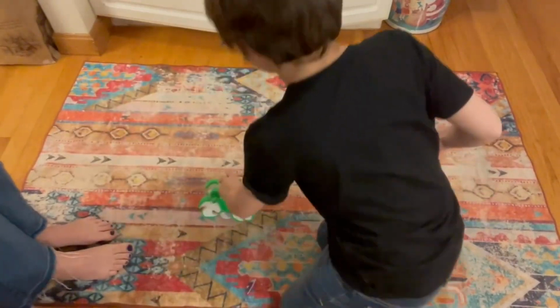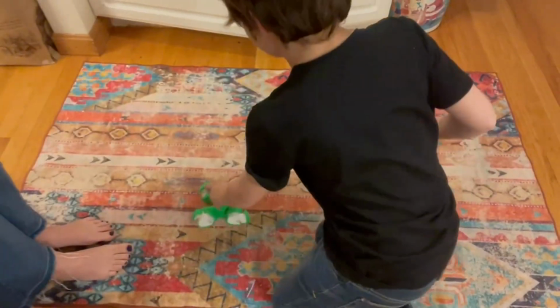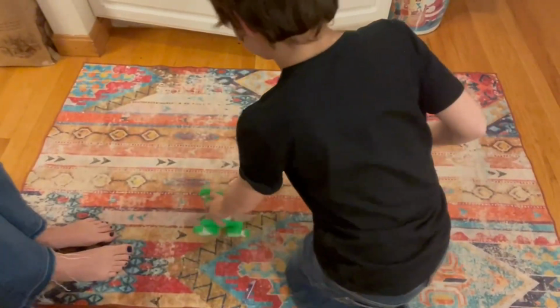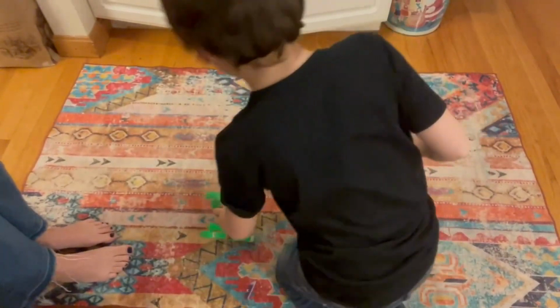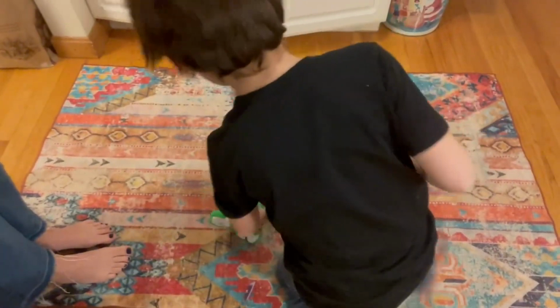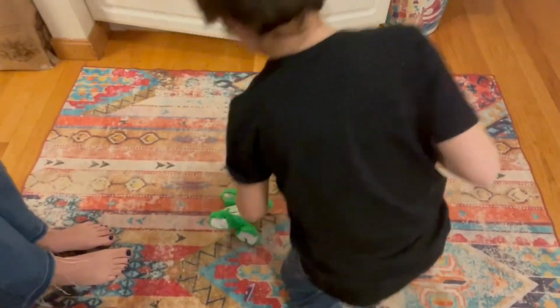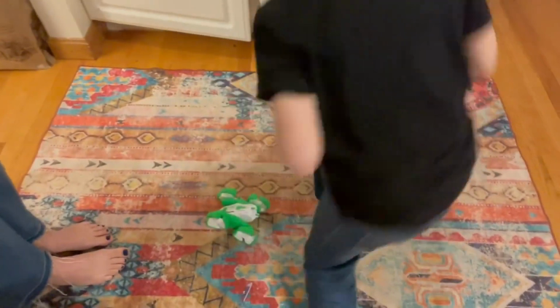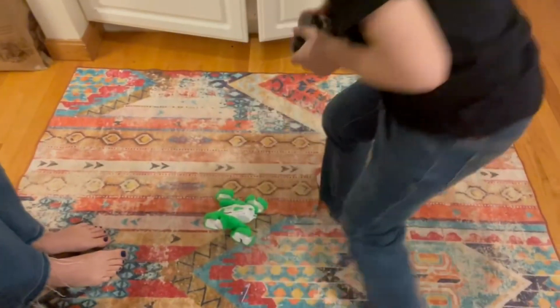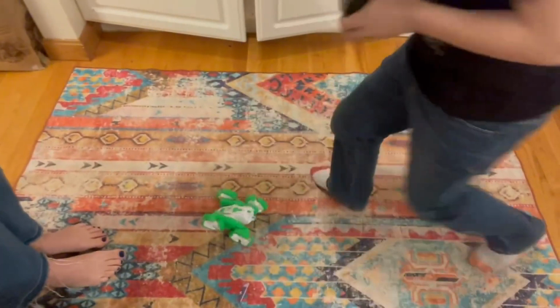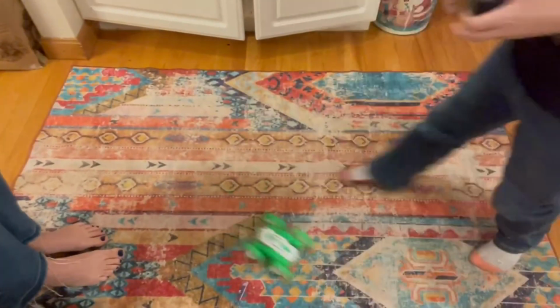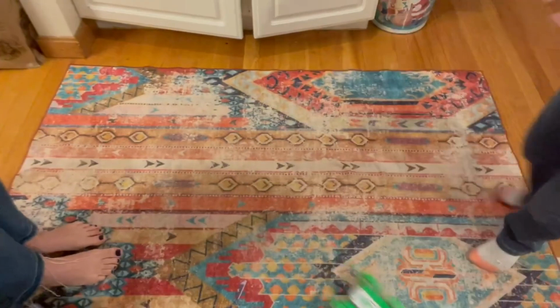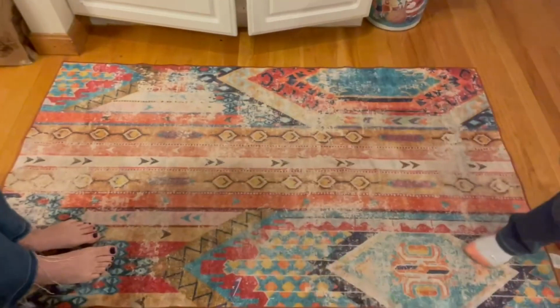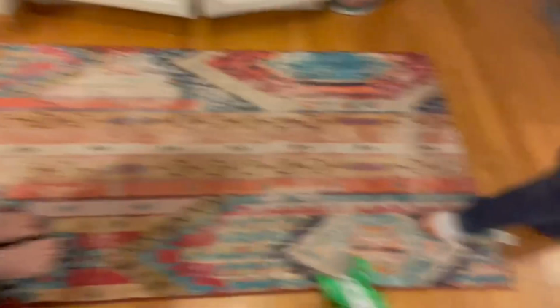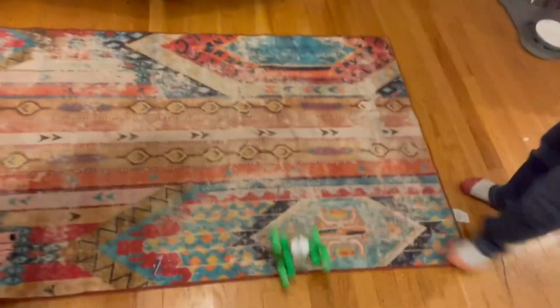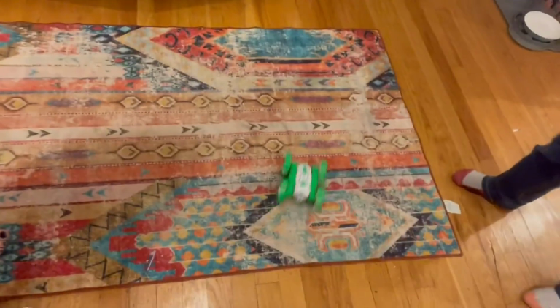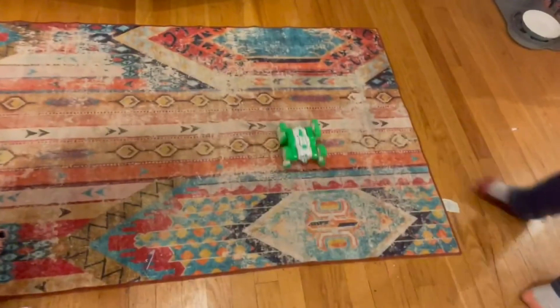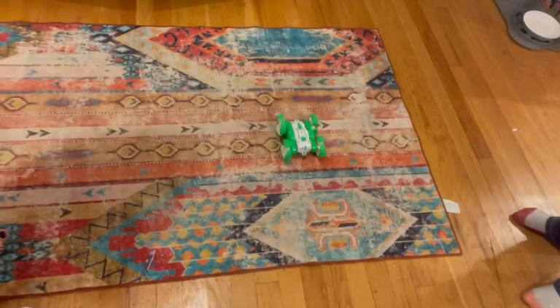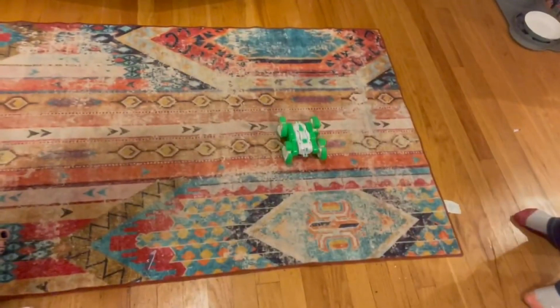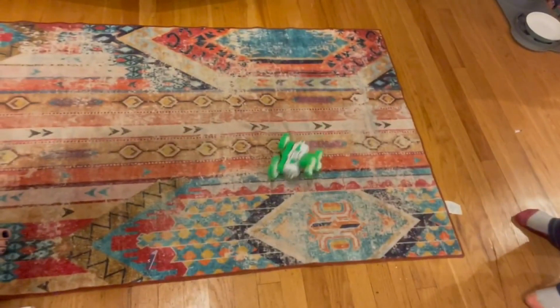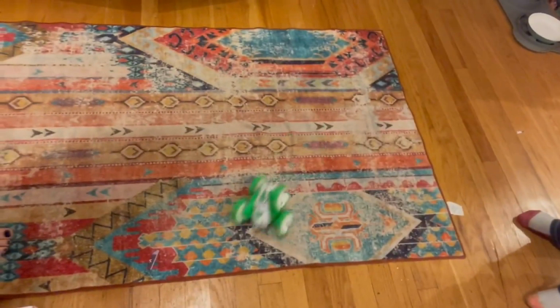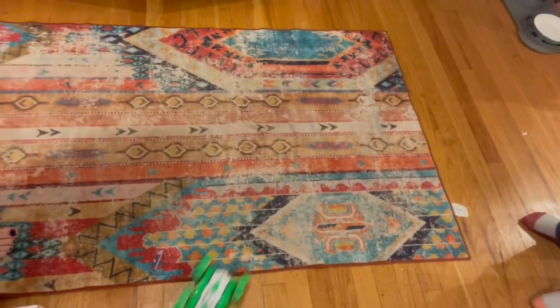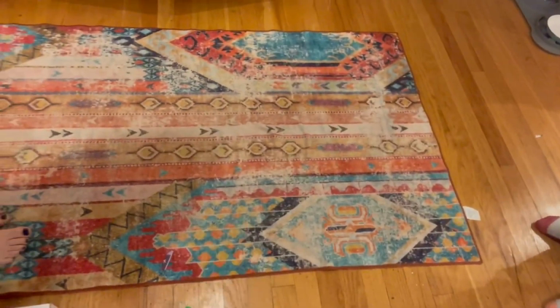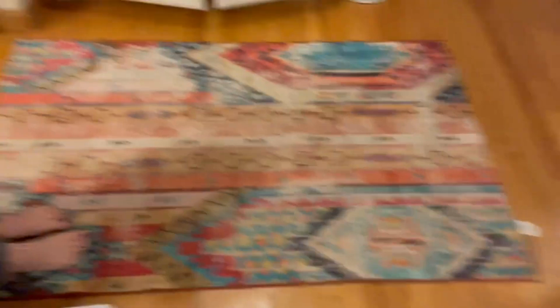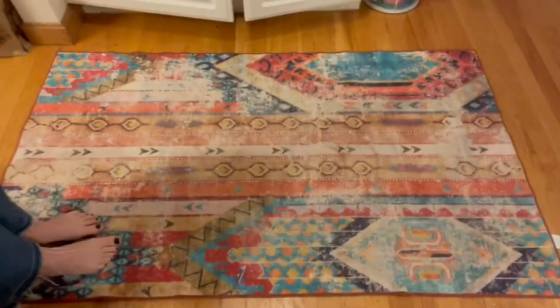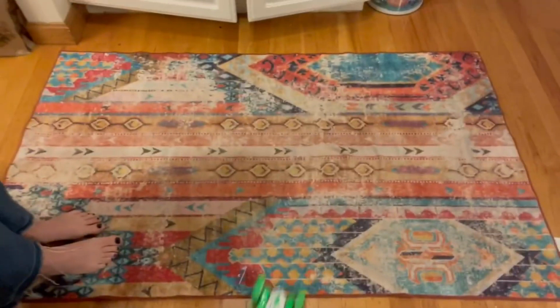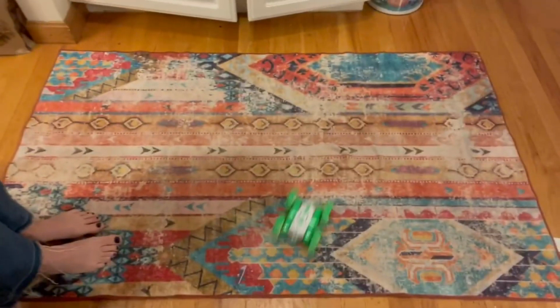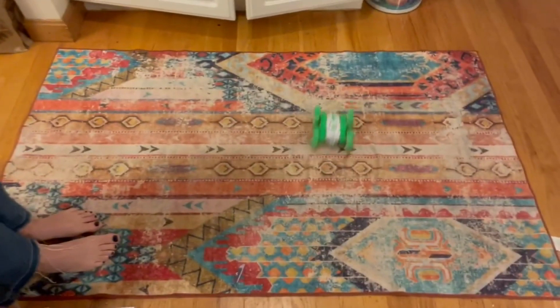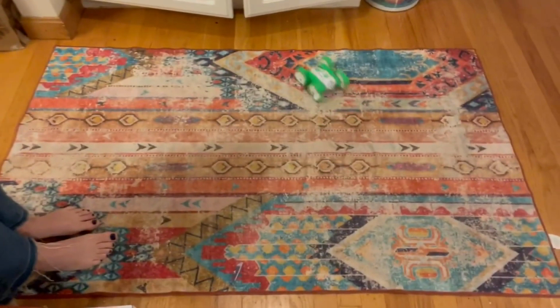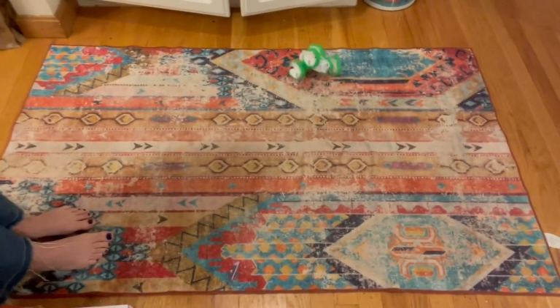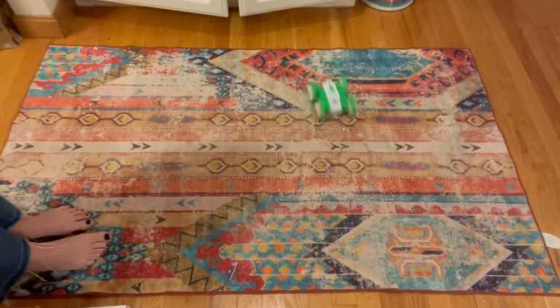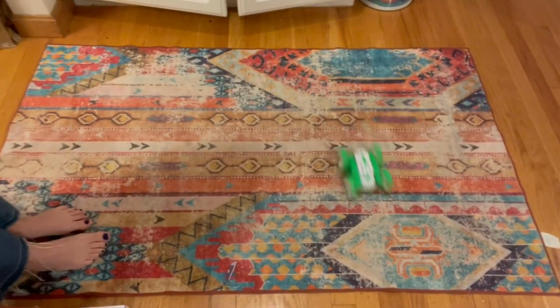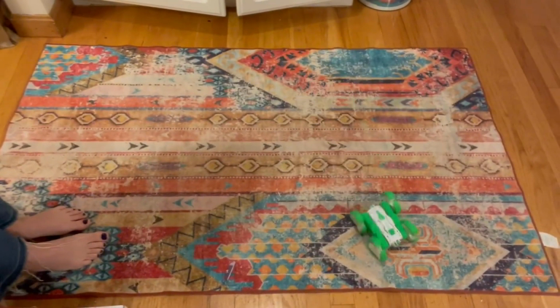Yes. We've had a lot of RC cars, but not one quite like this. So definitely a fun gift idea — definitely recommend.